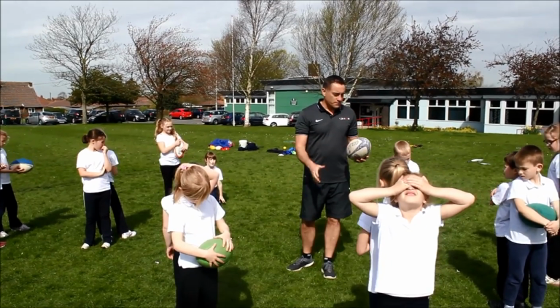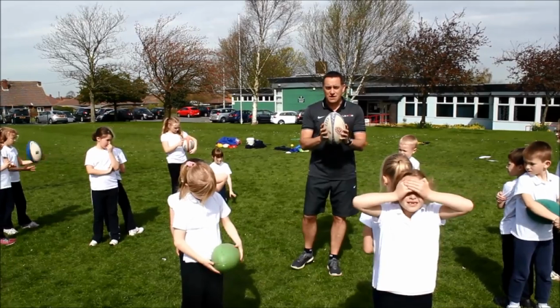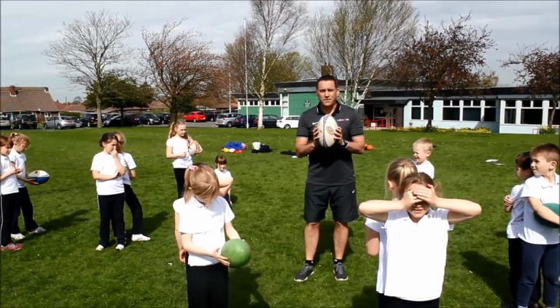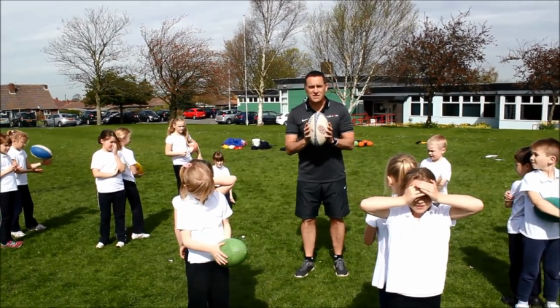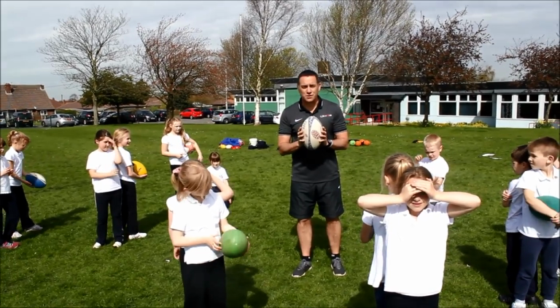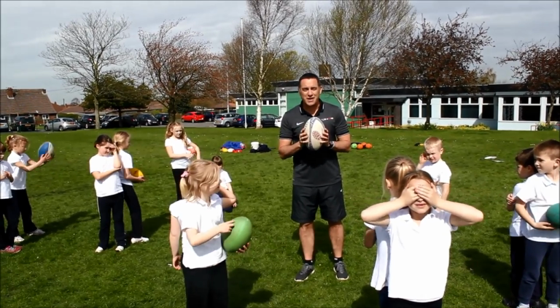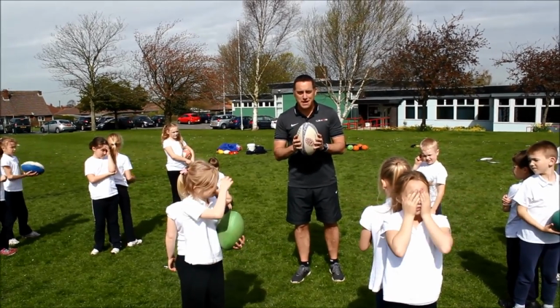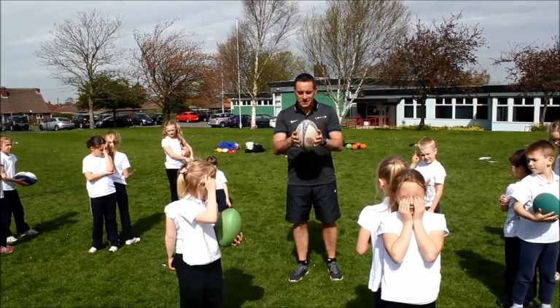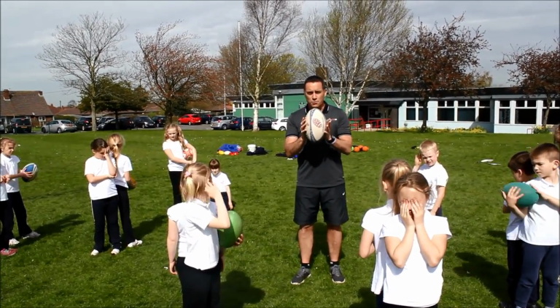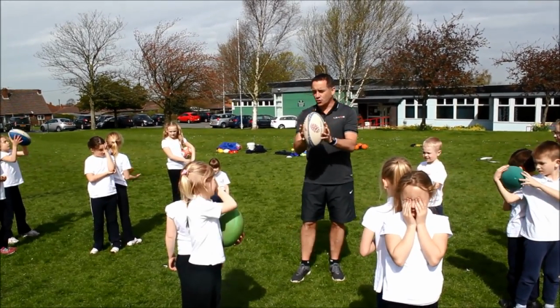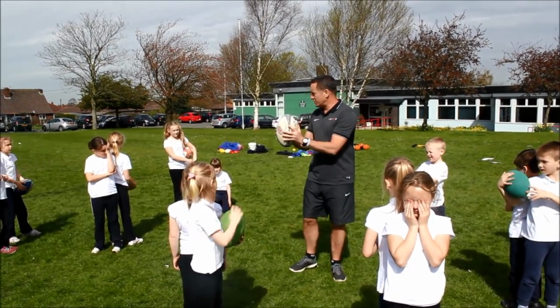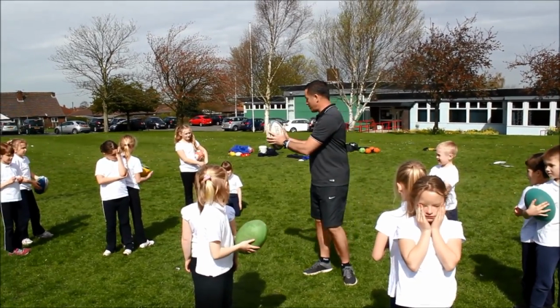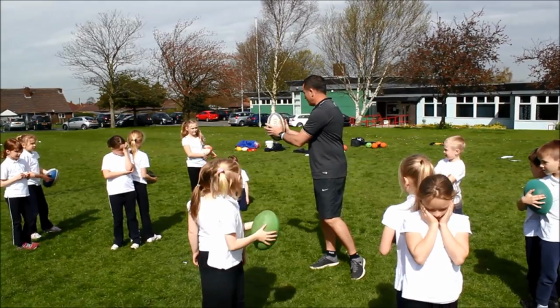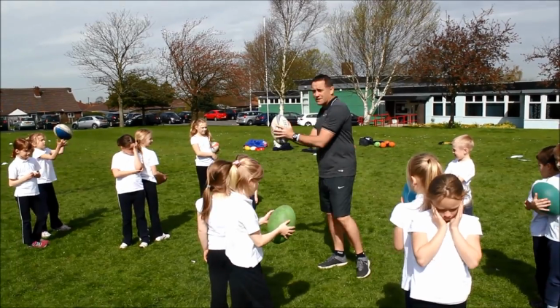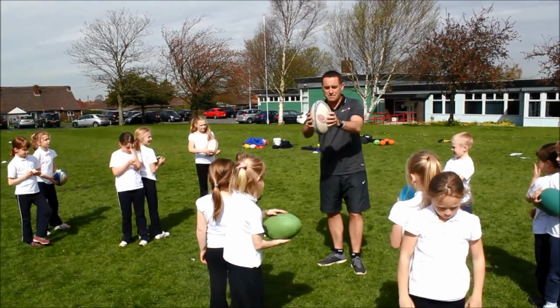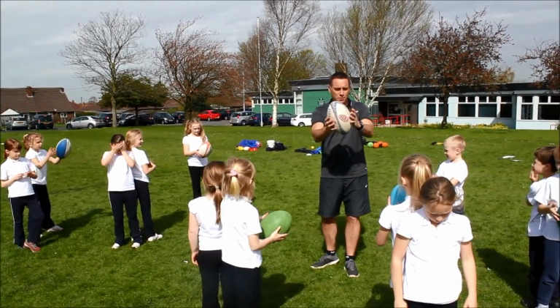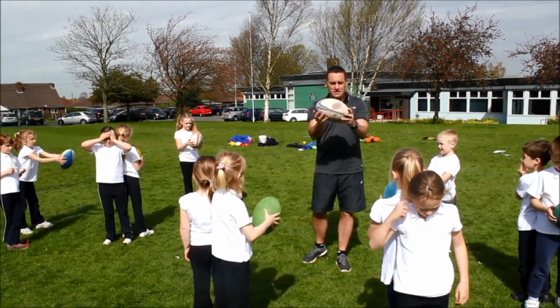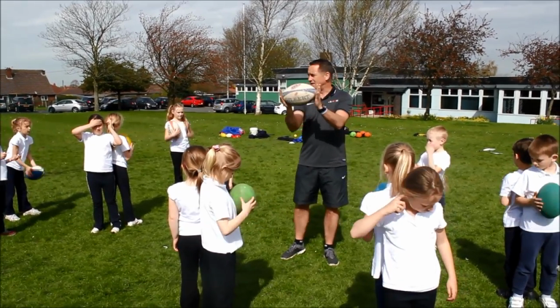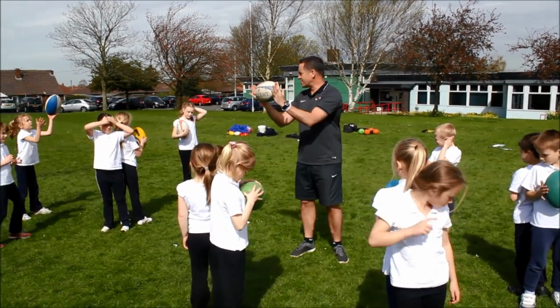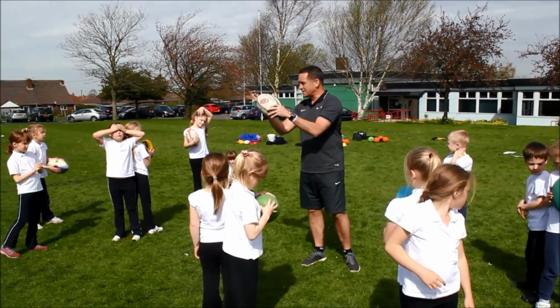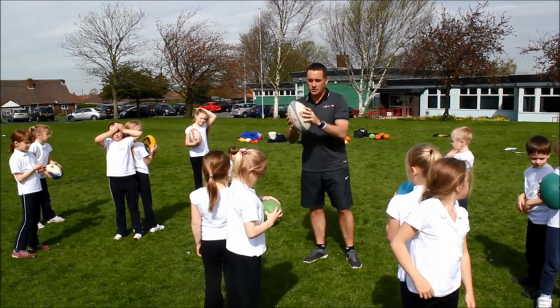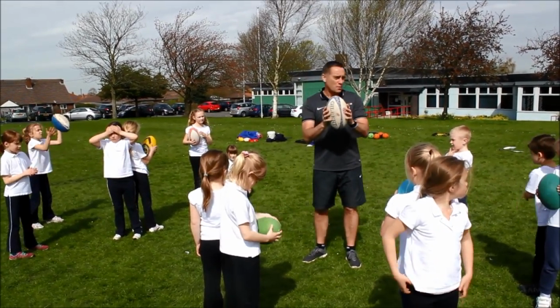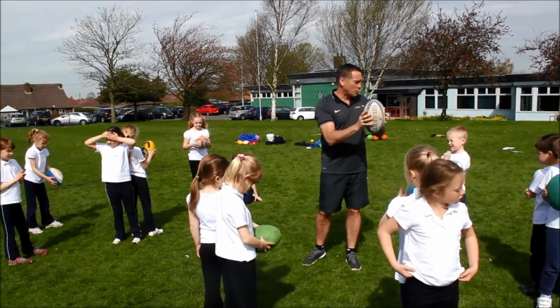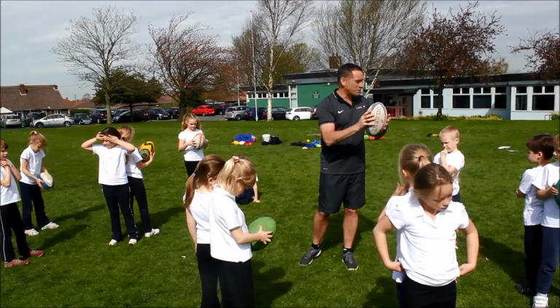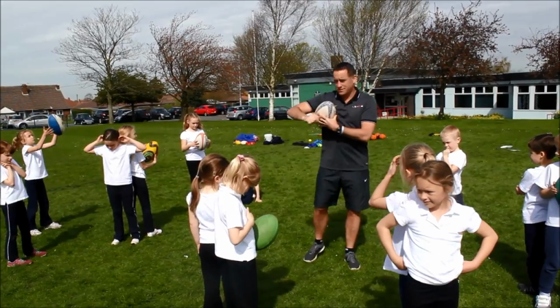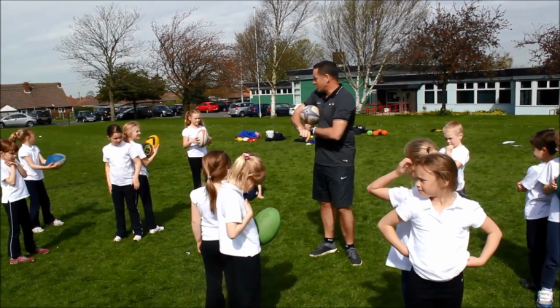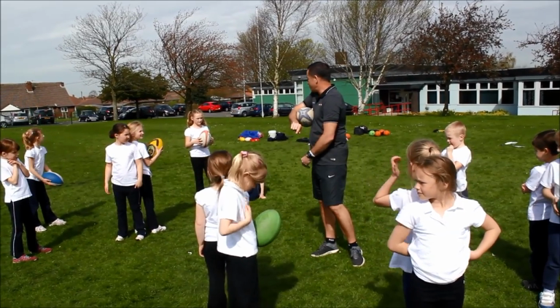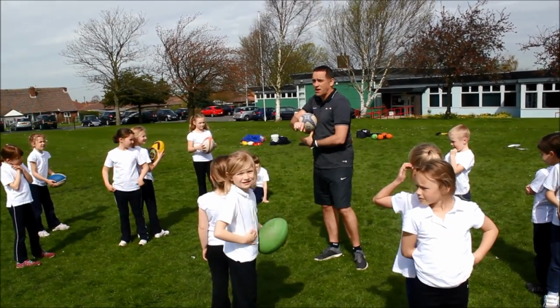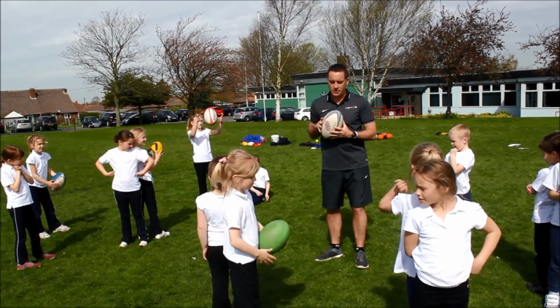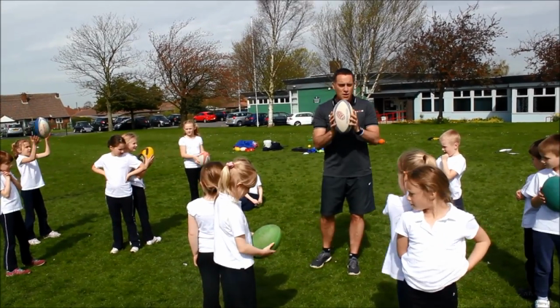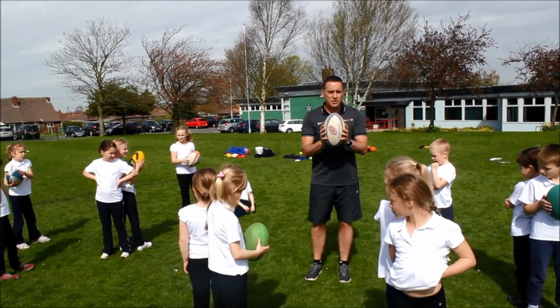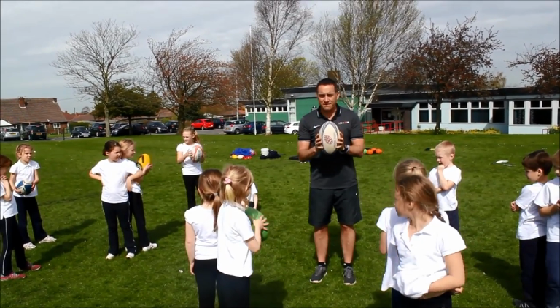So tag rugby — the first activity we're going to do is called cat and mouse. Making sure we're holding the ball properly: we're holding the ball down the middle, not at the end. We're holding the ball in two hands; it's not tucked under our arm.